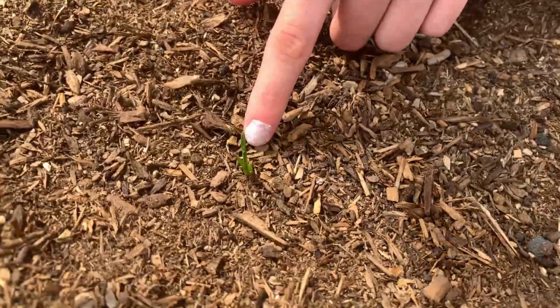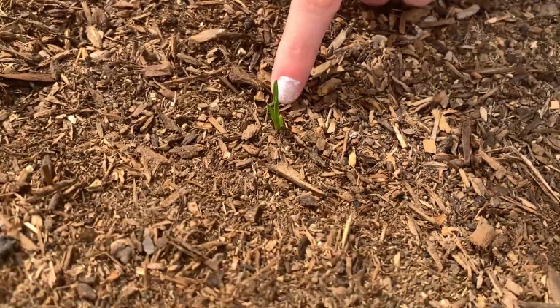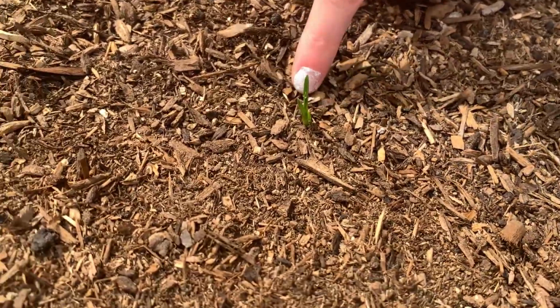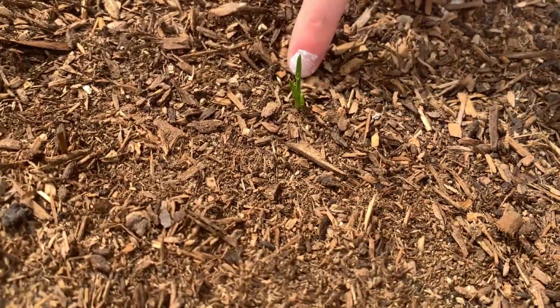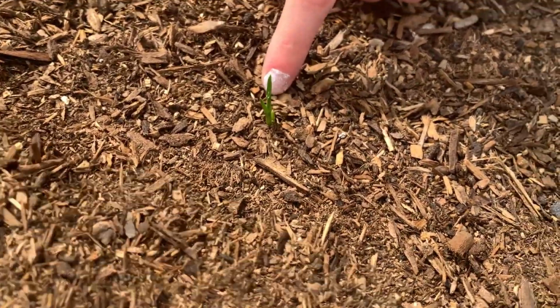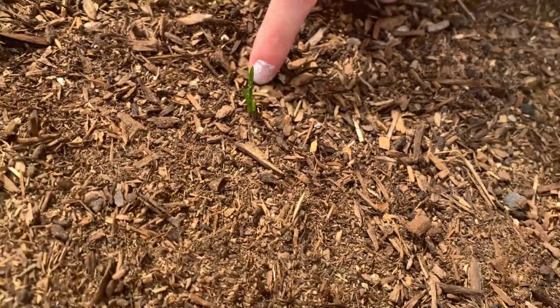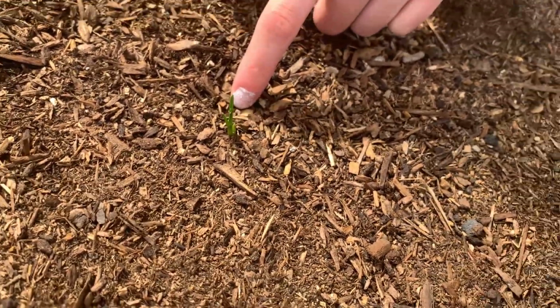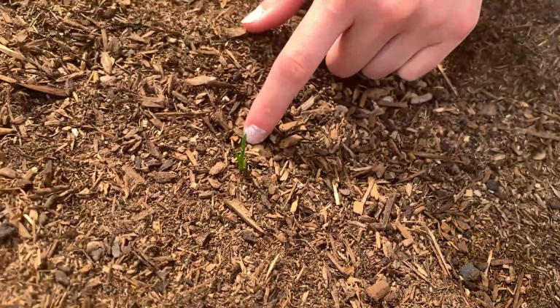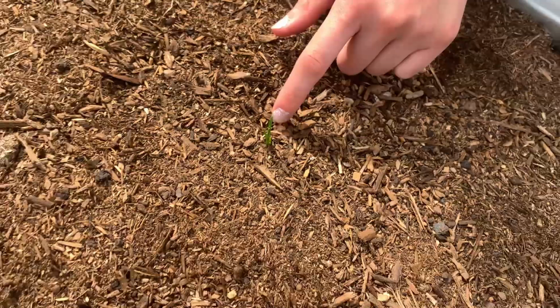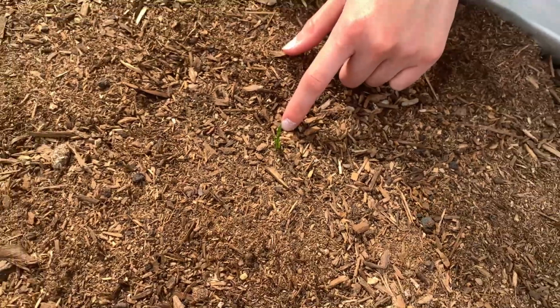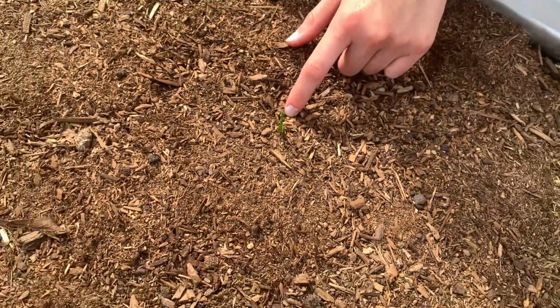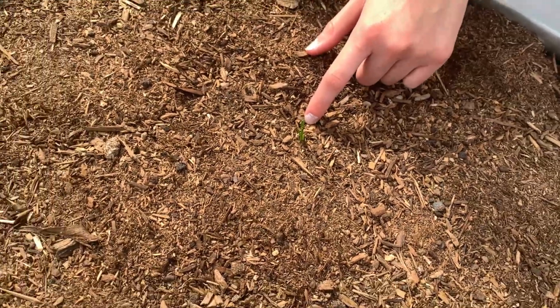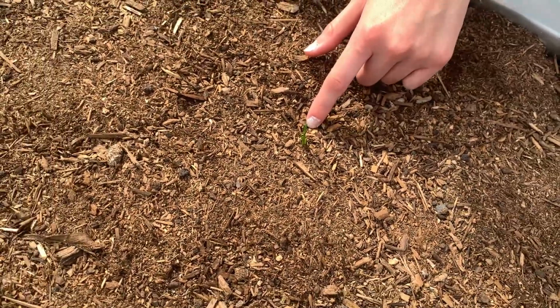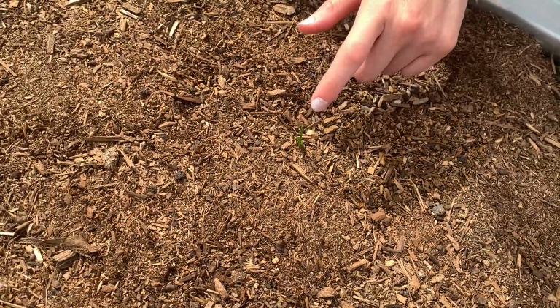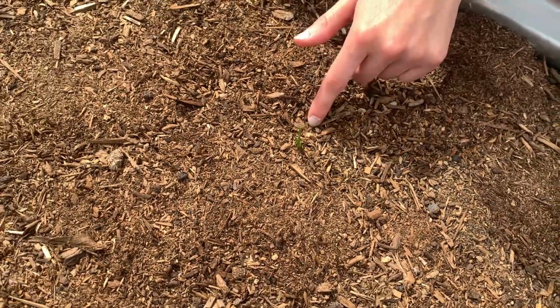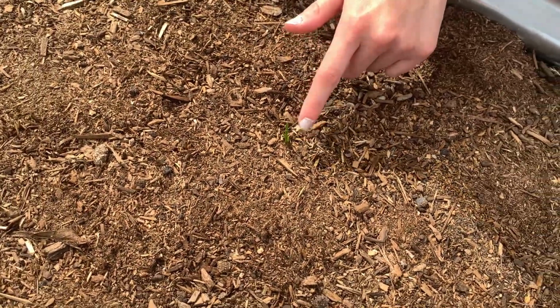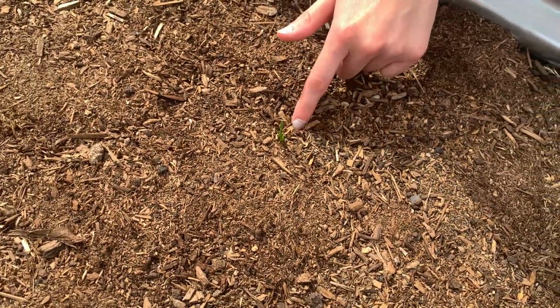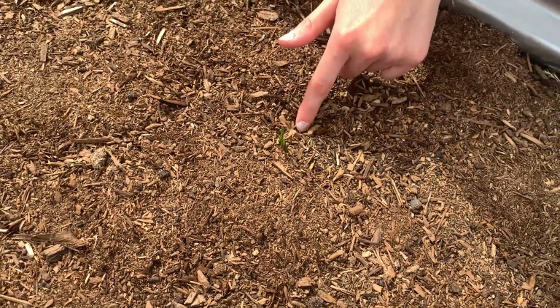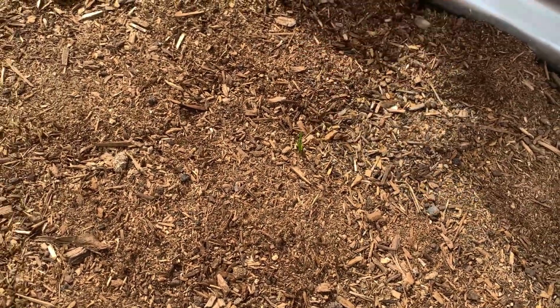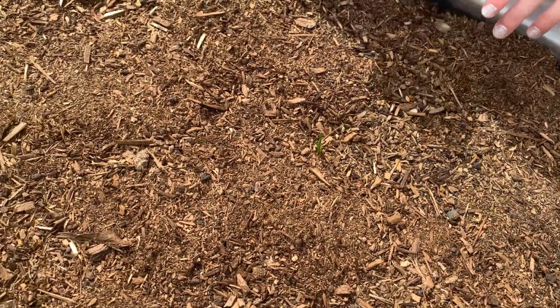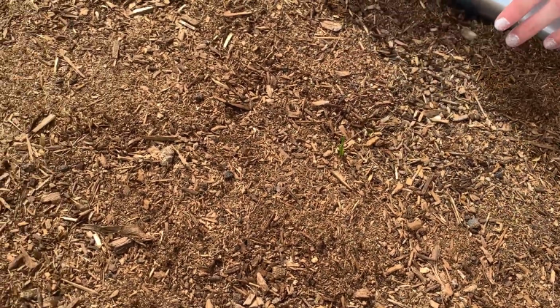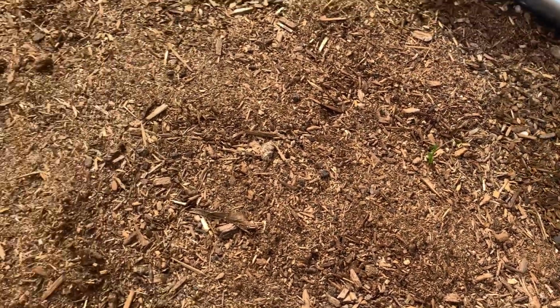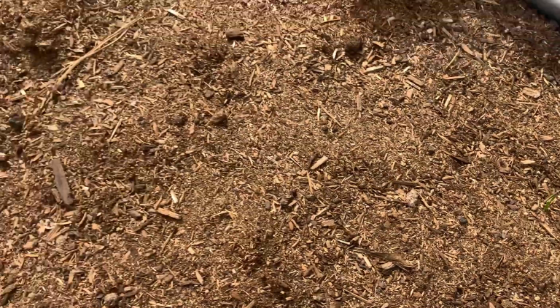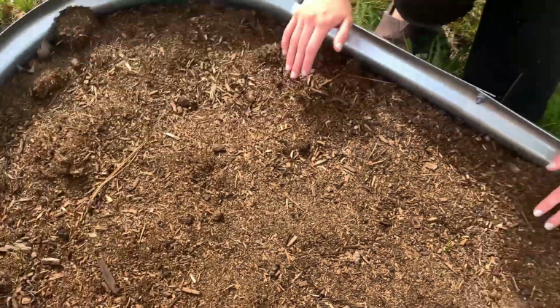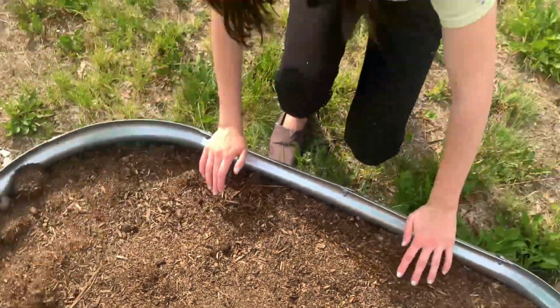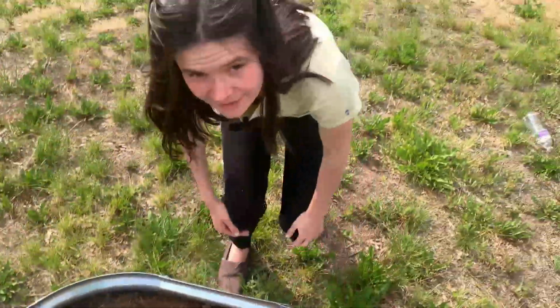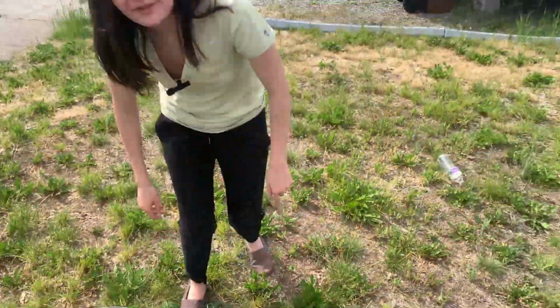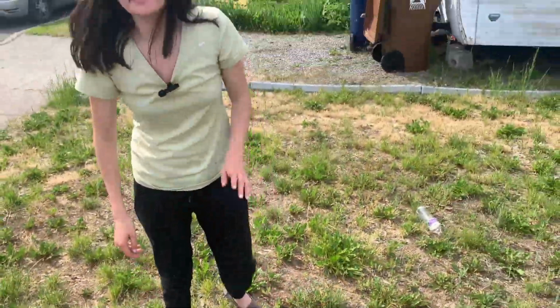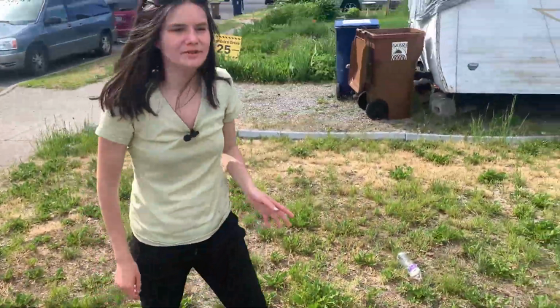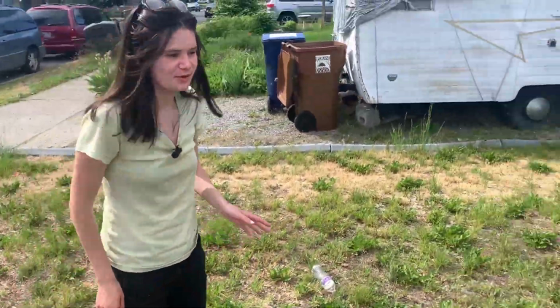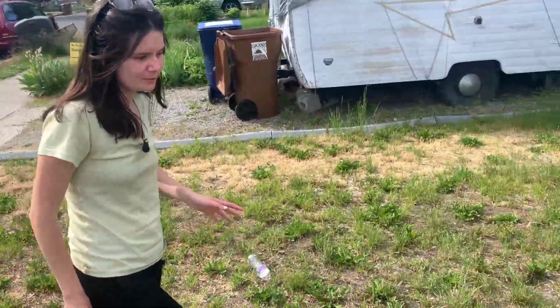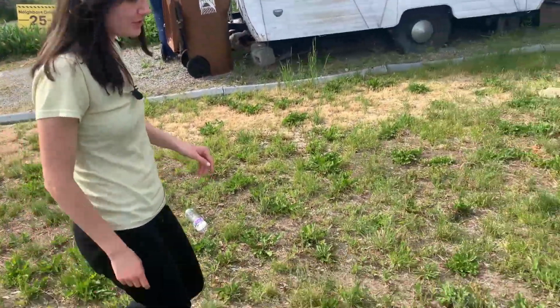We planted some nasturtiums — either purple ember or Alaska mix, I can't remember which. I'm pretty excited; I've never grown those. They're supposed to be super good and peppery.